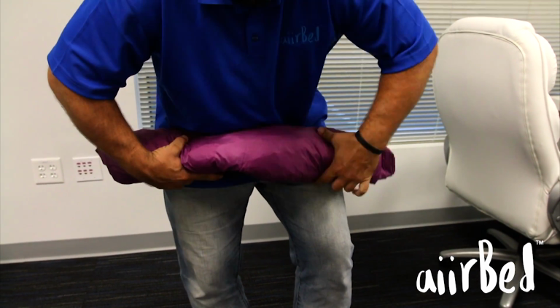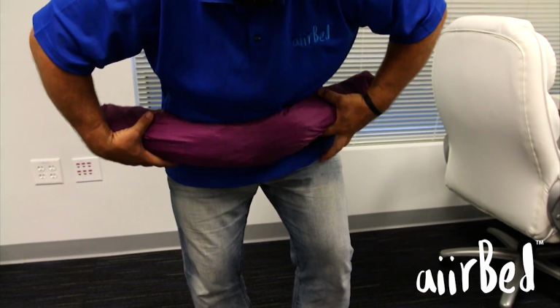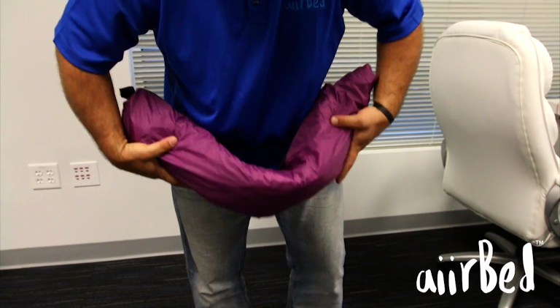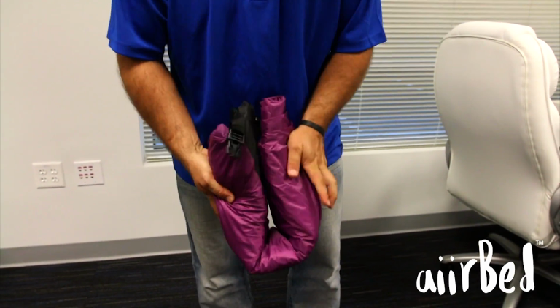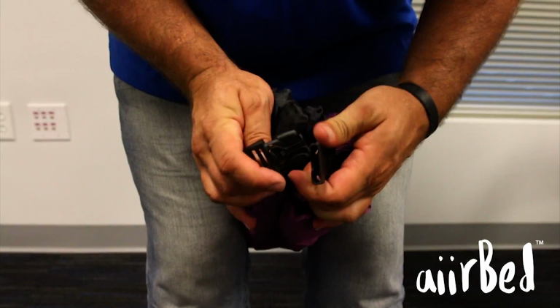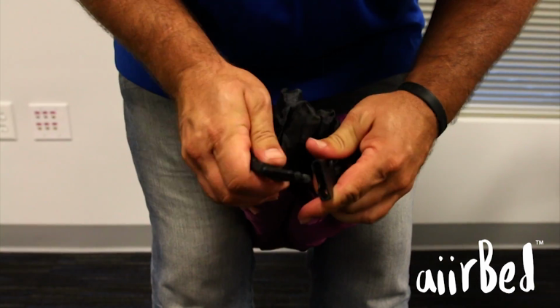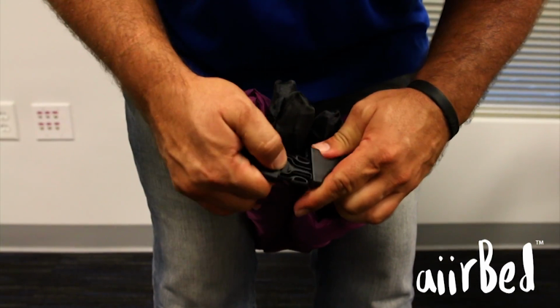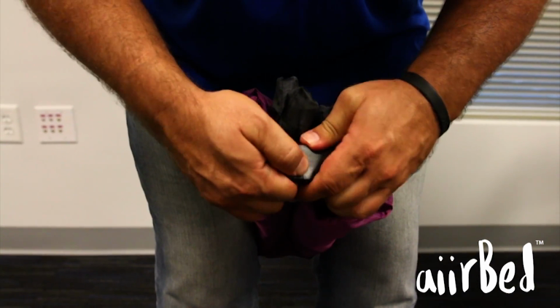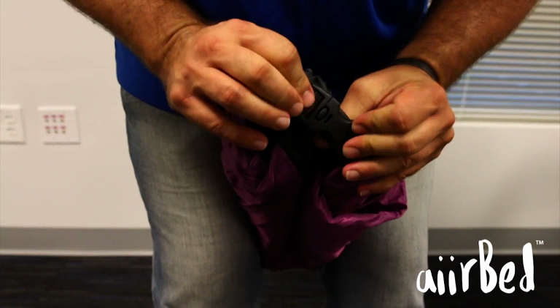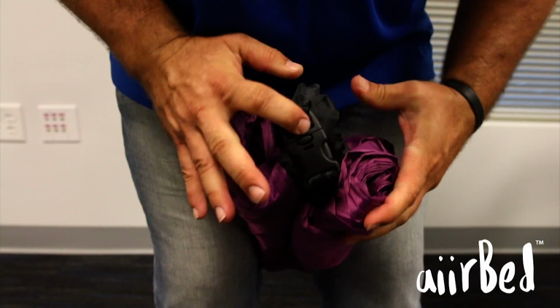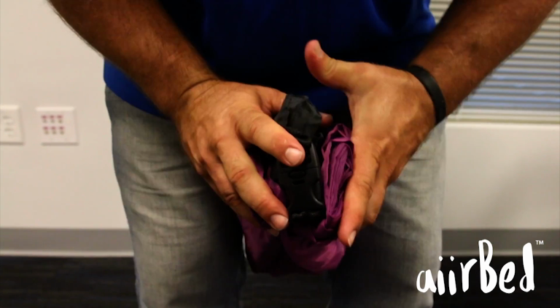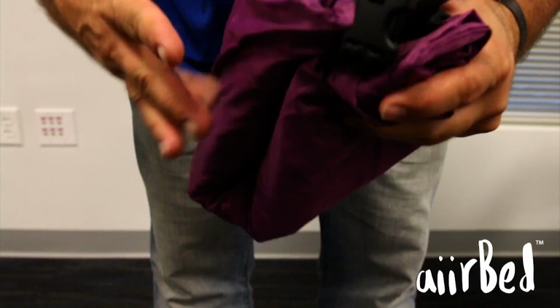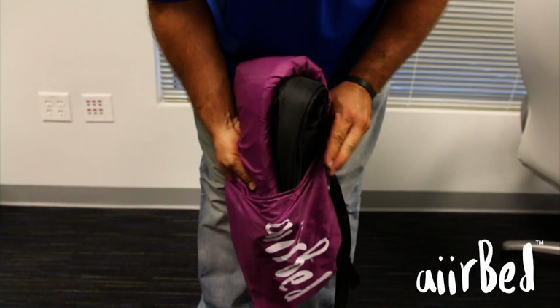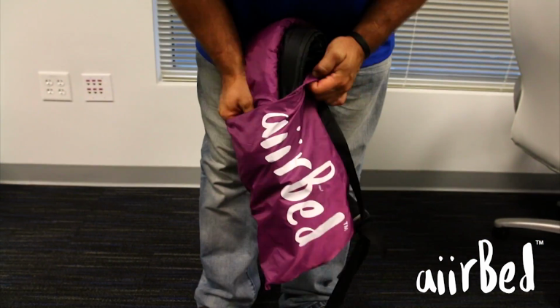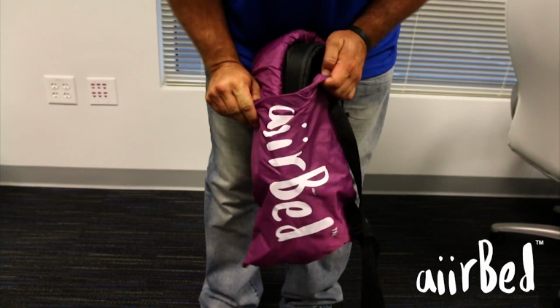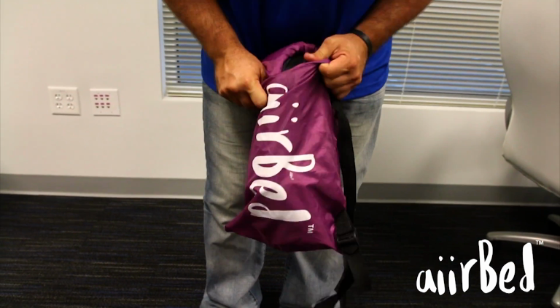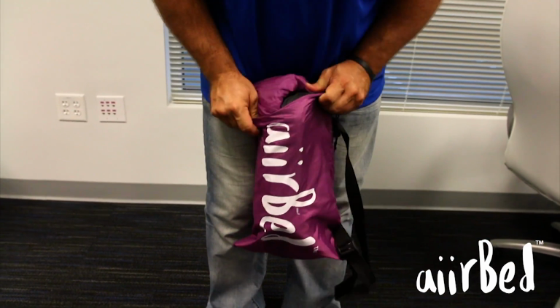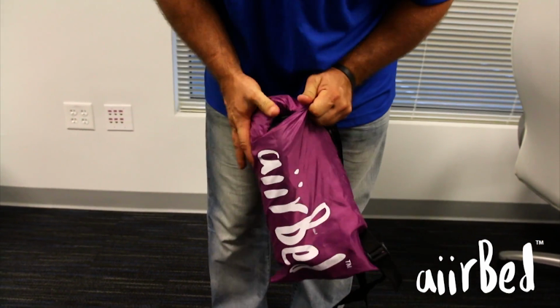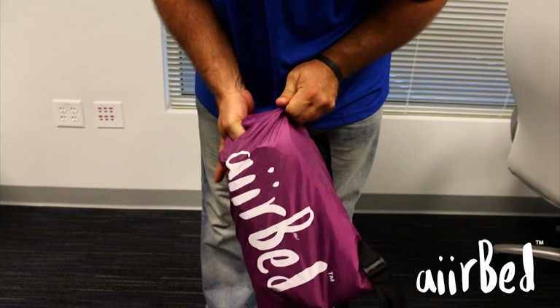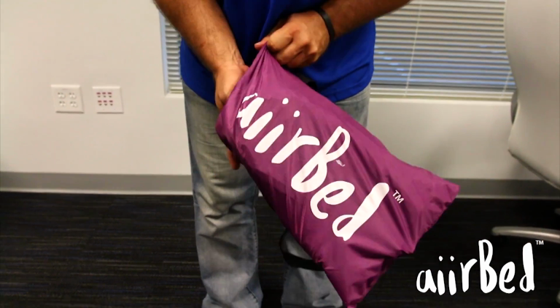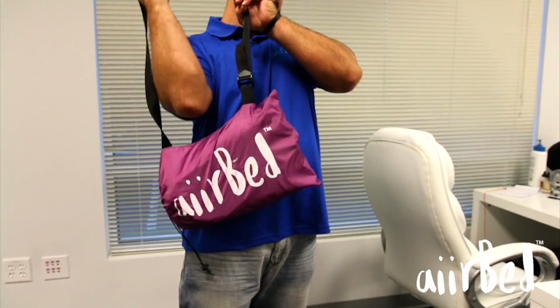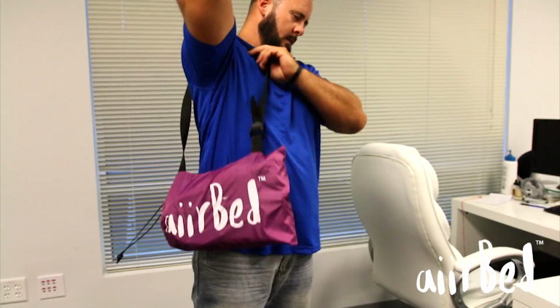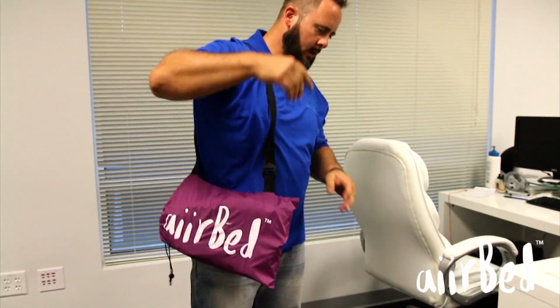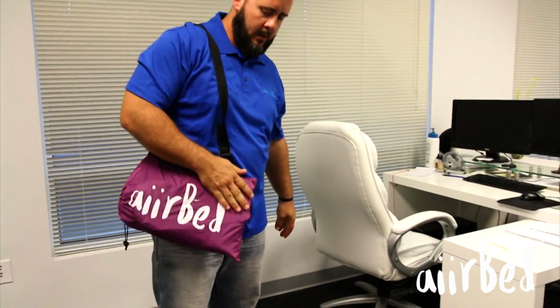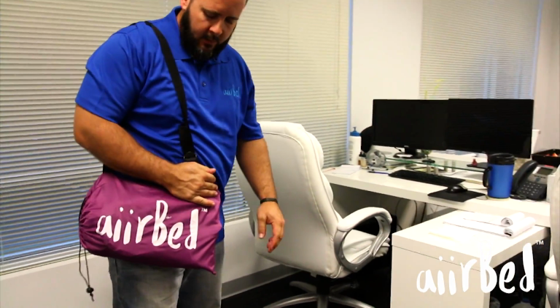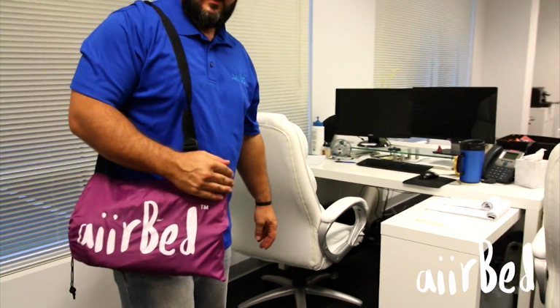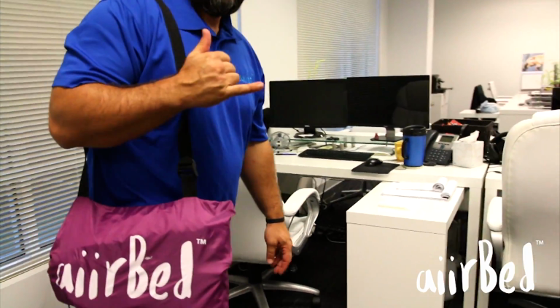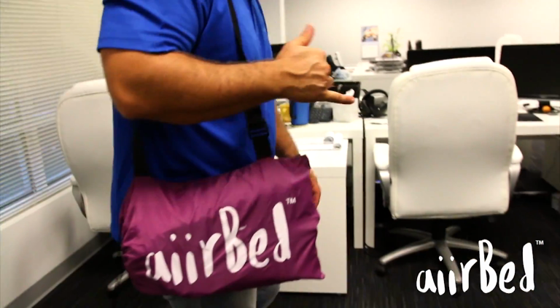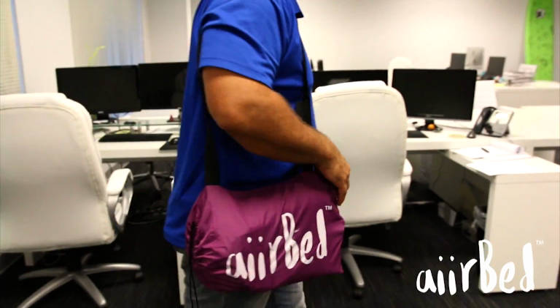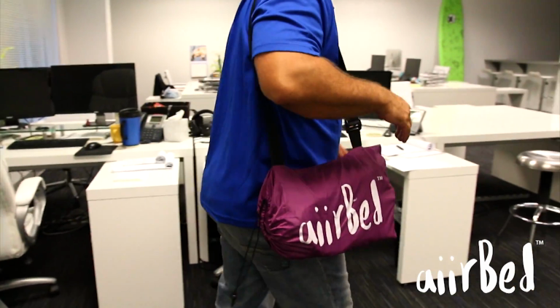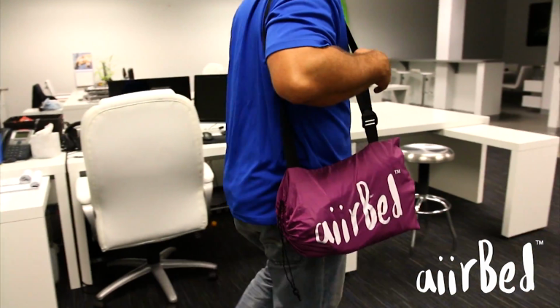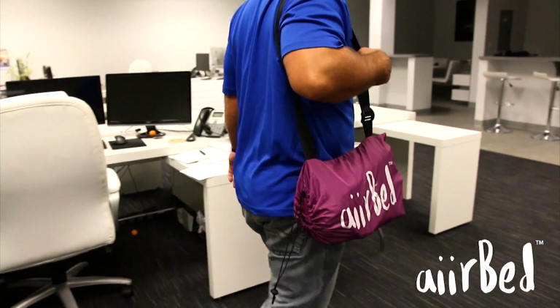Maintain a tight uniform roll so the airbed will fit properly in the carrying case. When rolled up, bring the ends together and reconnect the securing buckle. Slide the airbed back into the carrying case and you are ready to go. After a small learning curve, you'll be able to set up and break down the airbed in seconds.